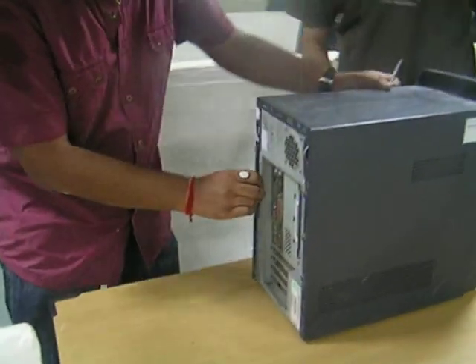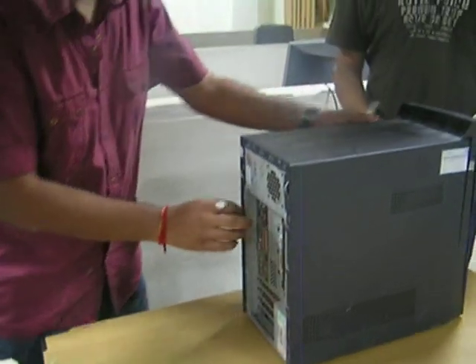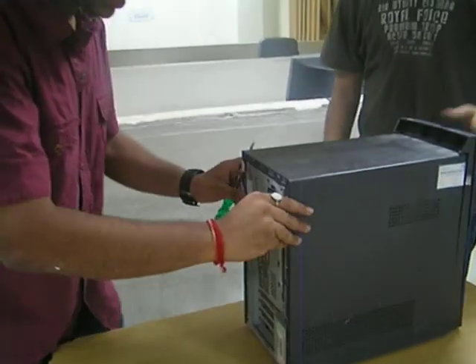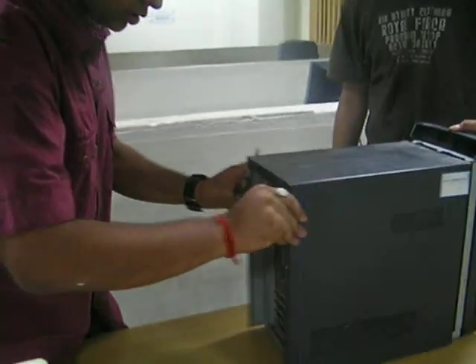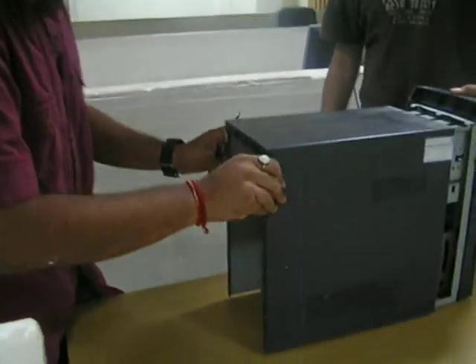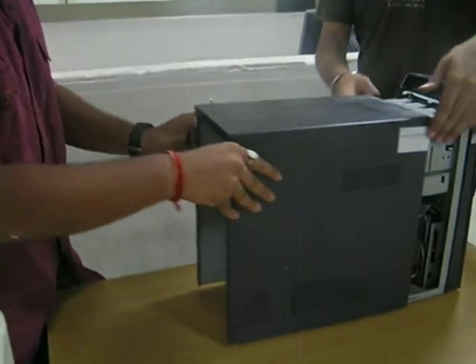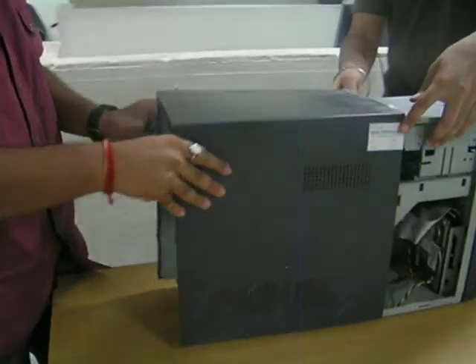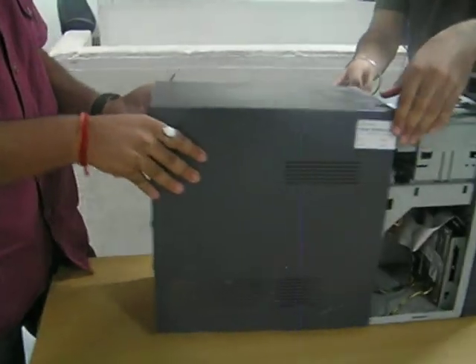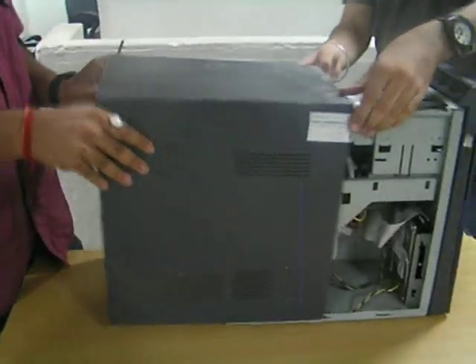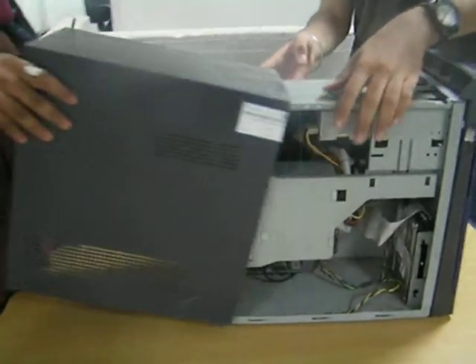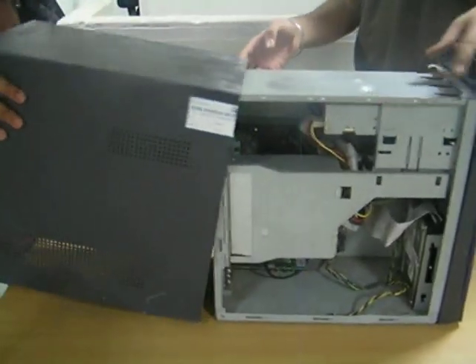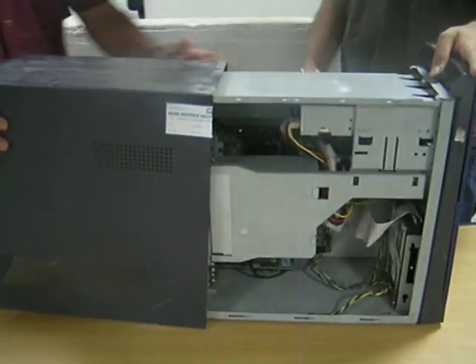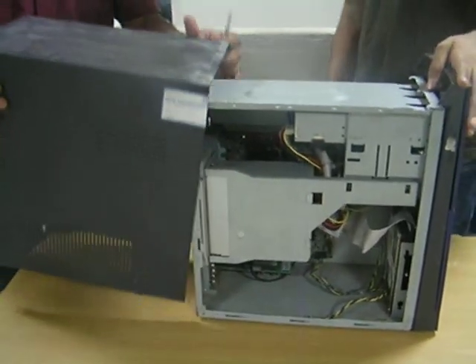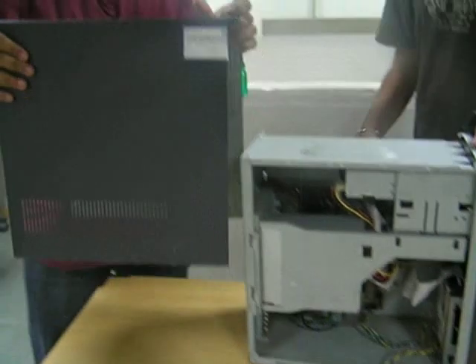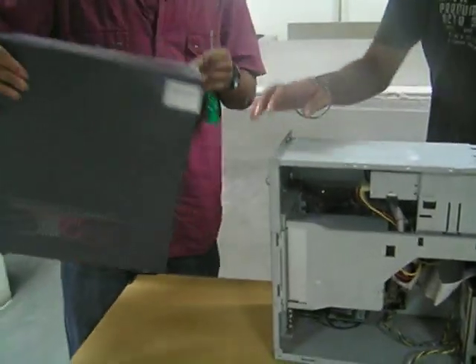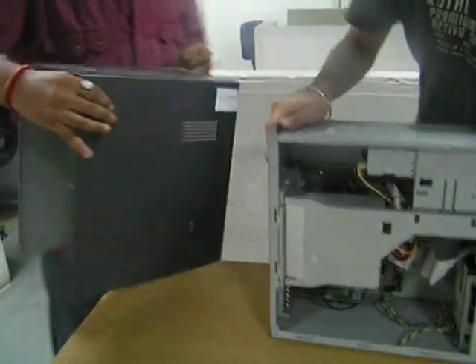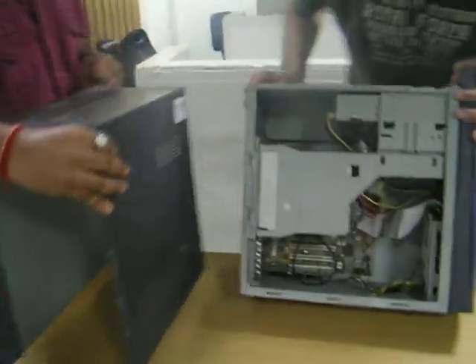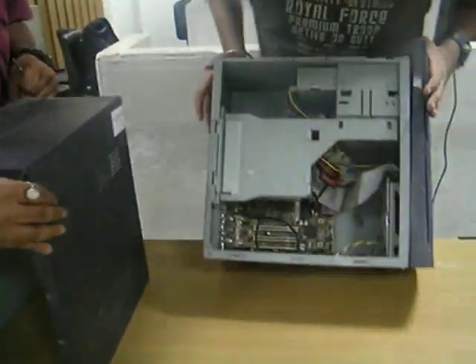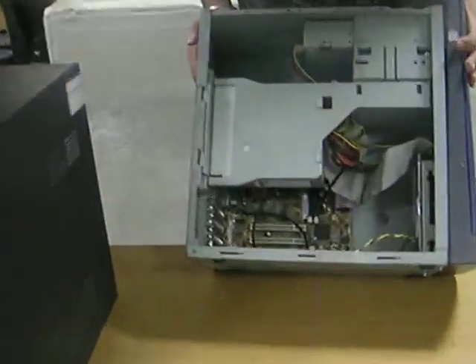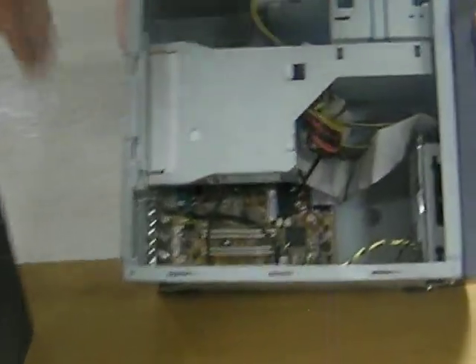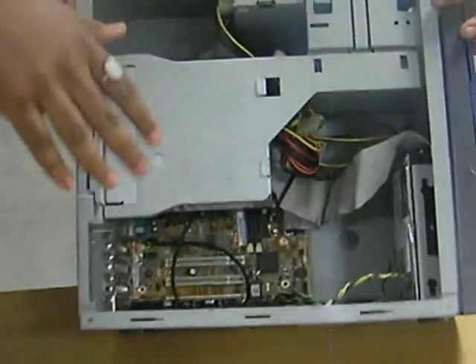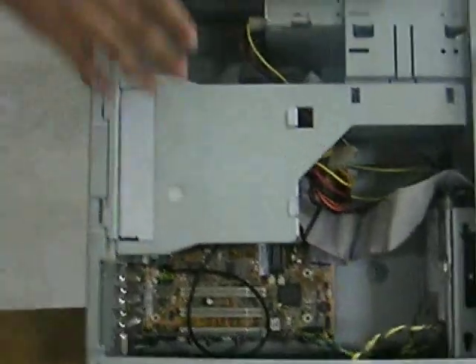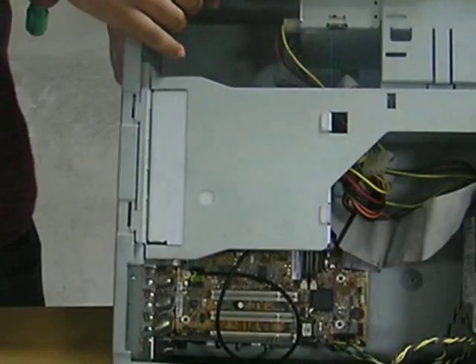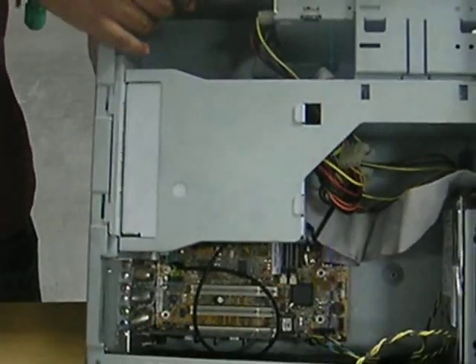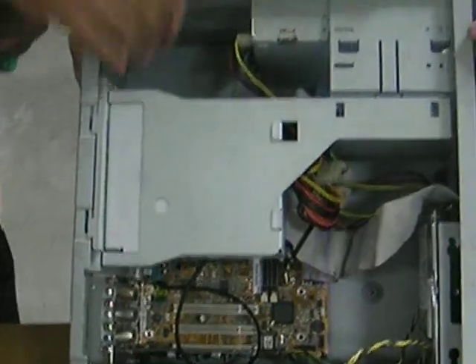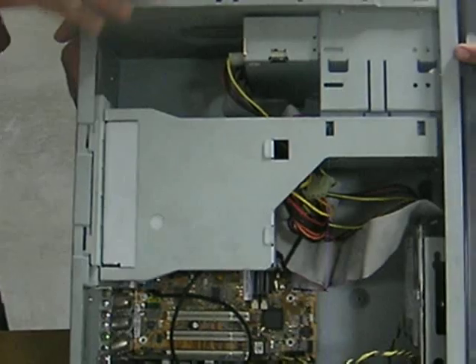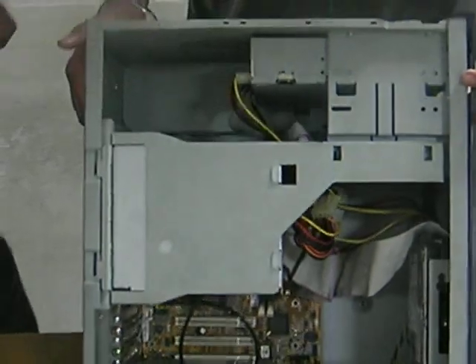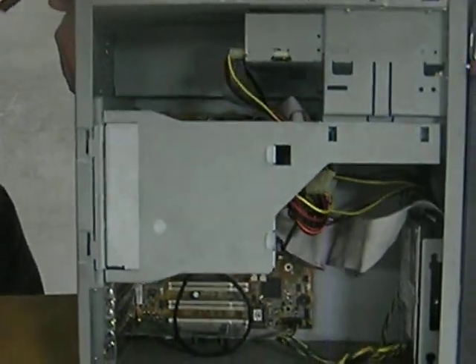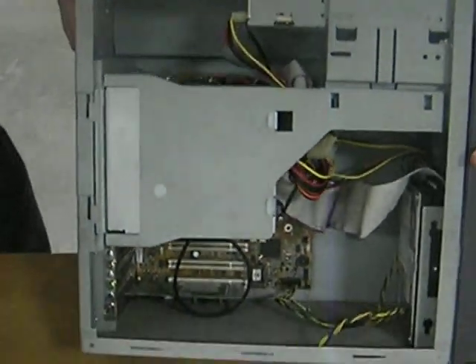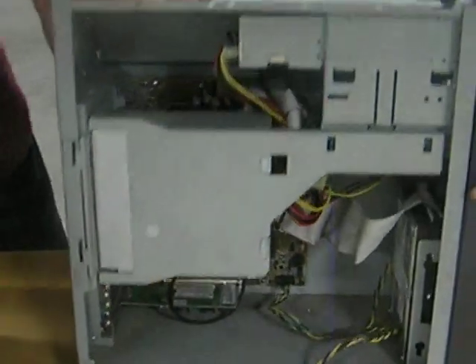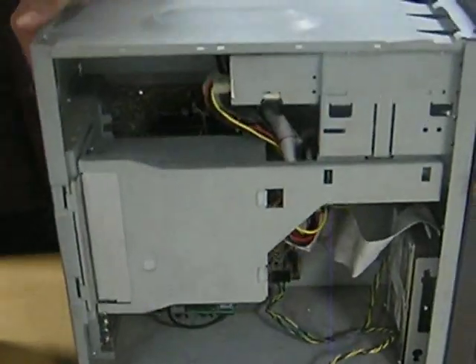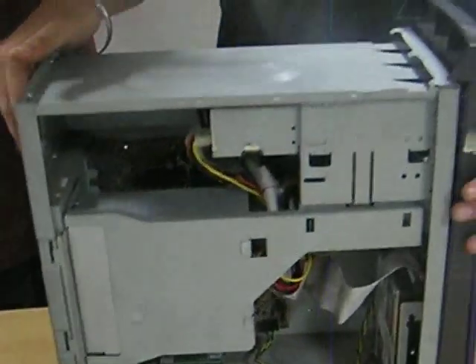It's very simple. You now just slide this back. There you have it. This is the inside of a CPU and now we'll be moving on to the next table where Apoor will be taking over.